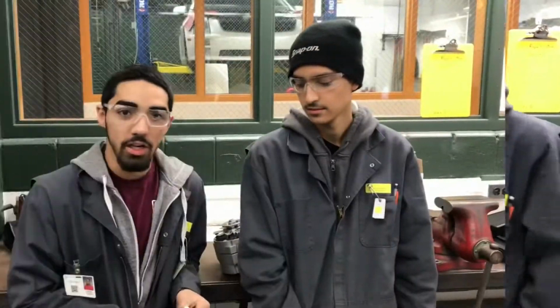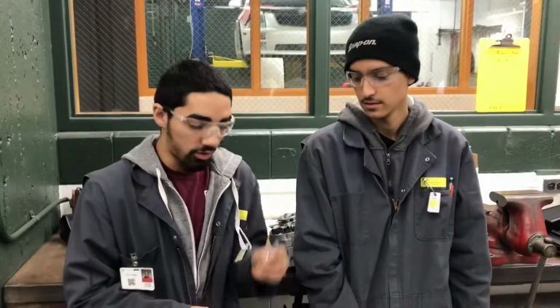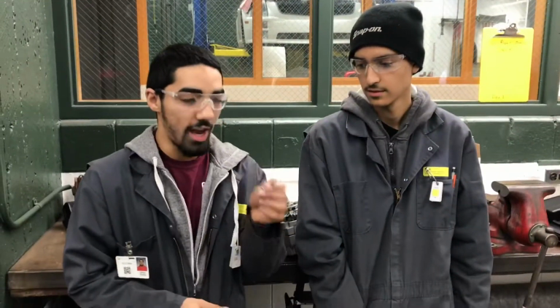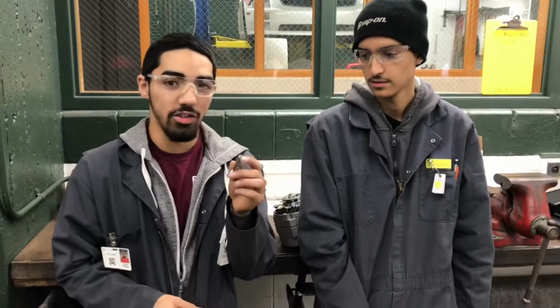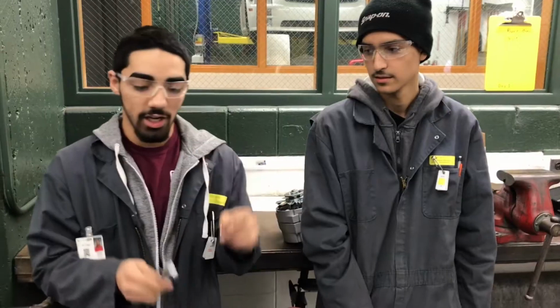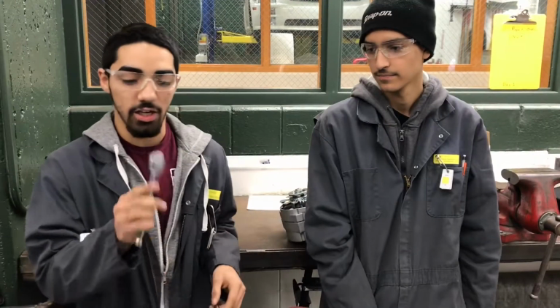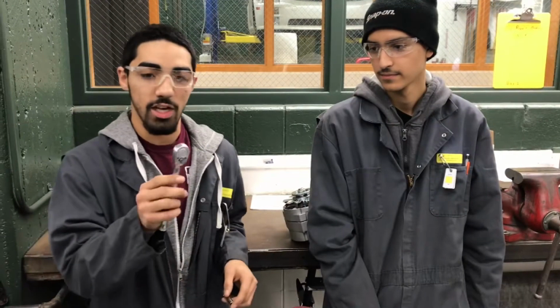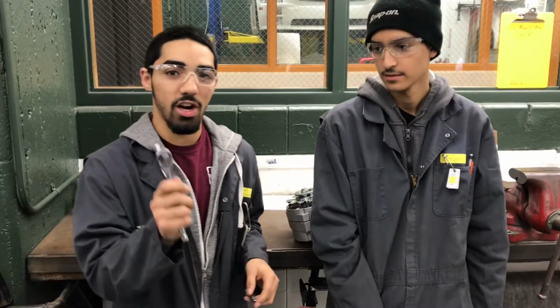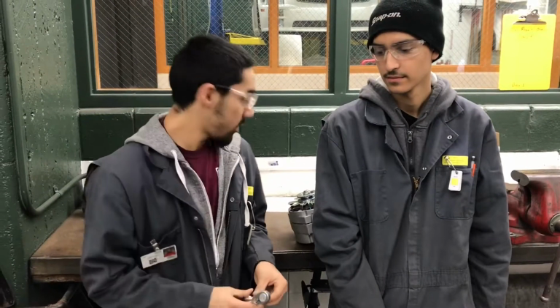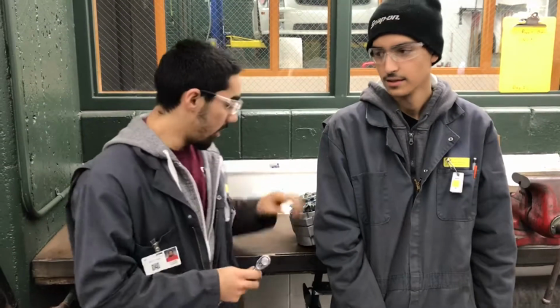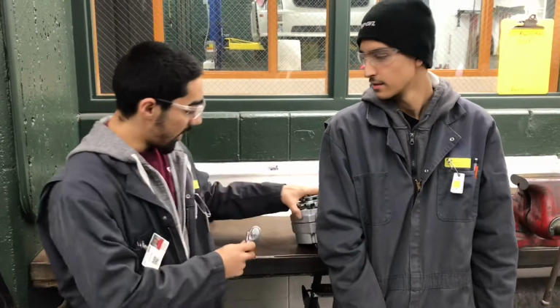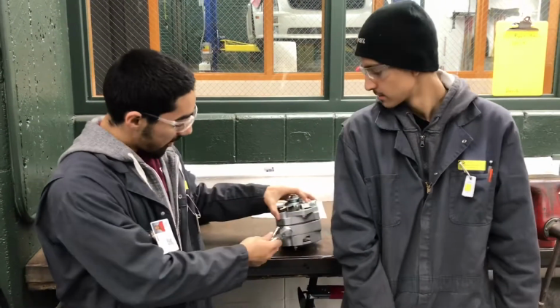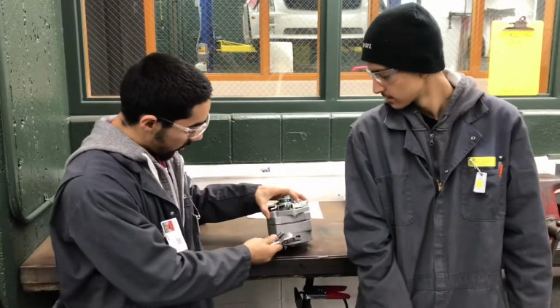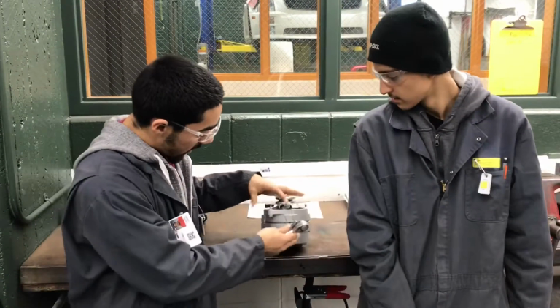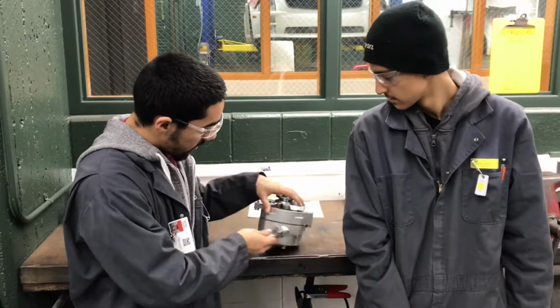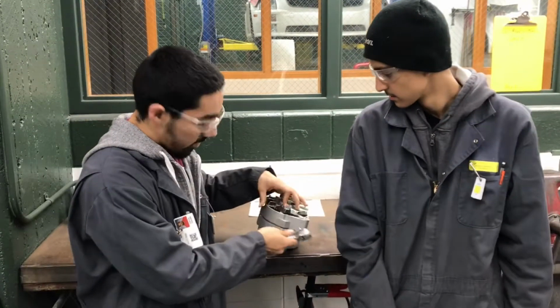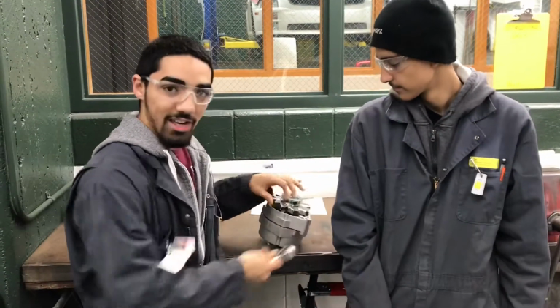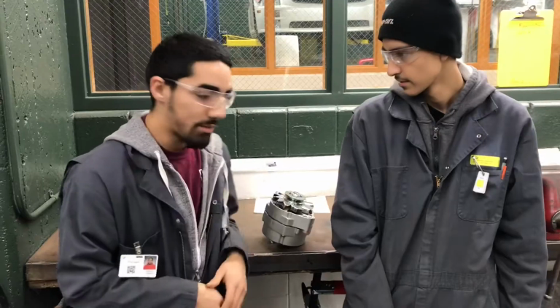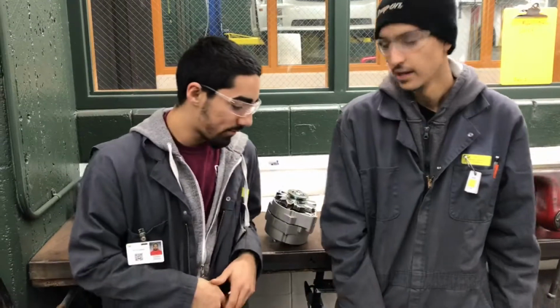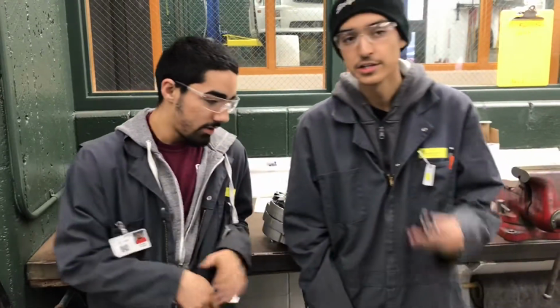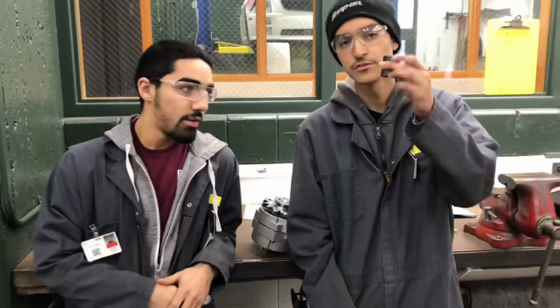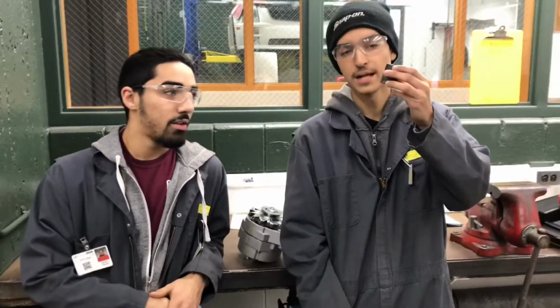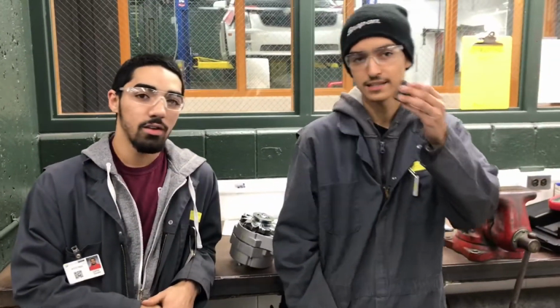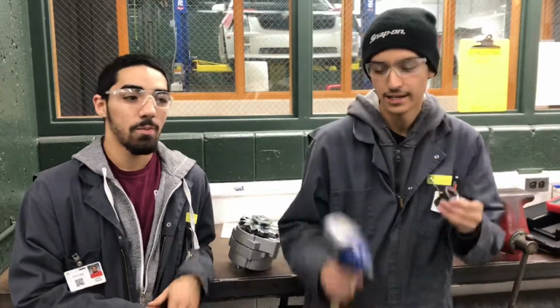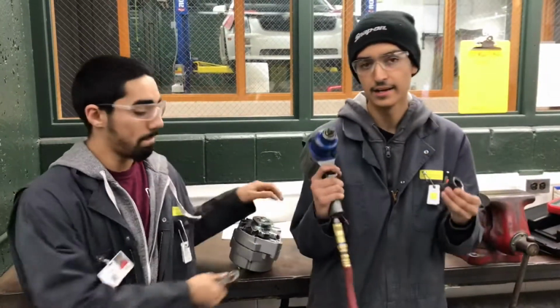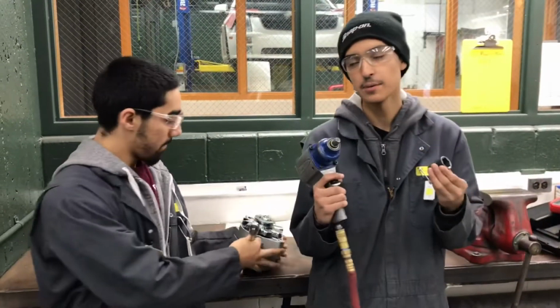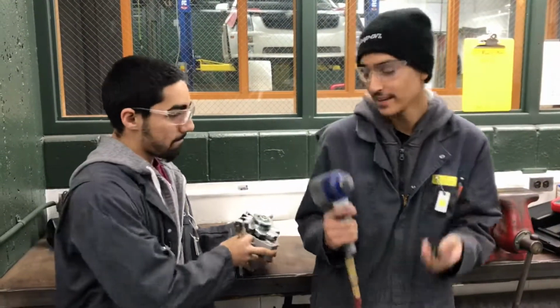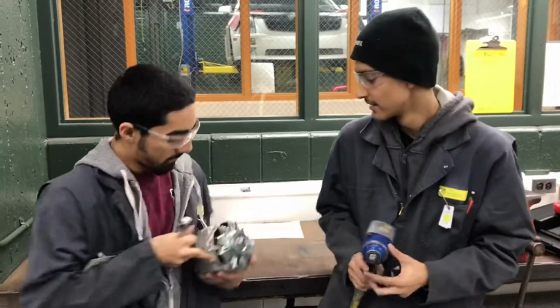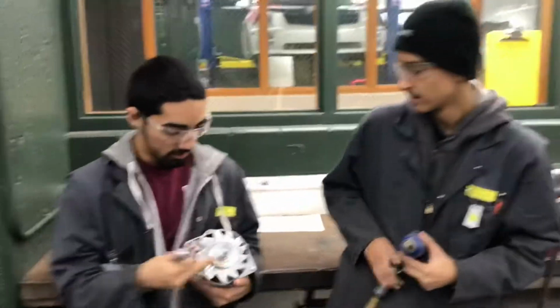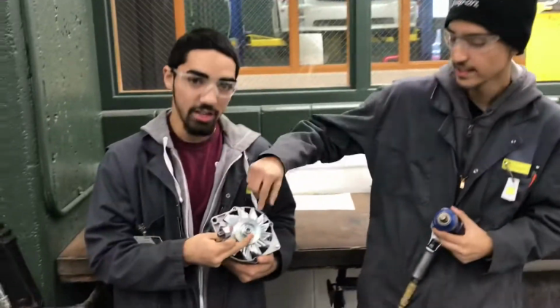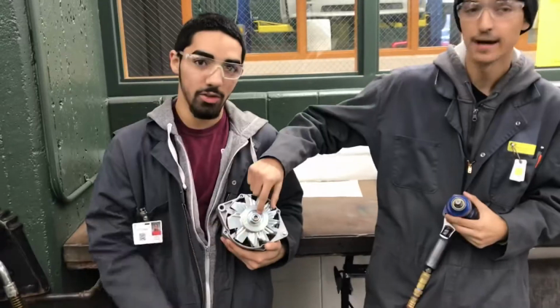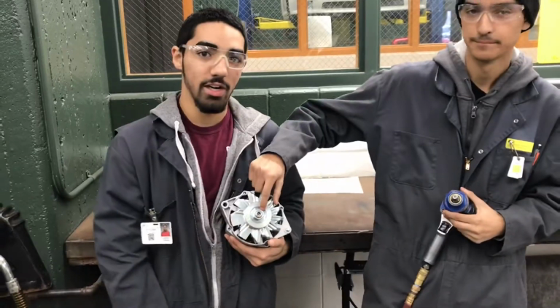We're going to need an 8-inch deep socket and a 3/8 drive. It helps to take out these bolts right here. Disconnect it. And you're going to need a 24-block socket and an interior impact gun. Let's take it off that part right here.